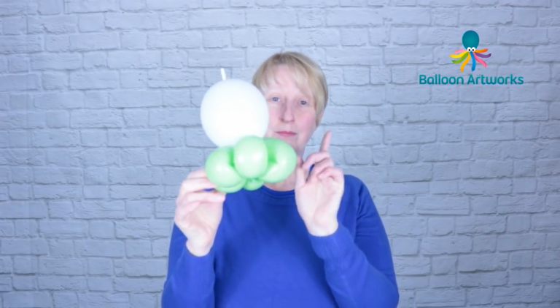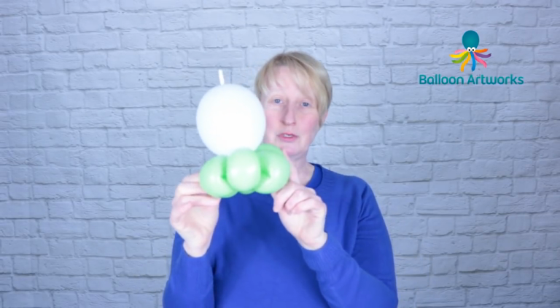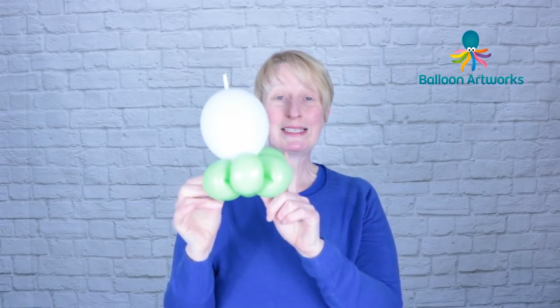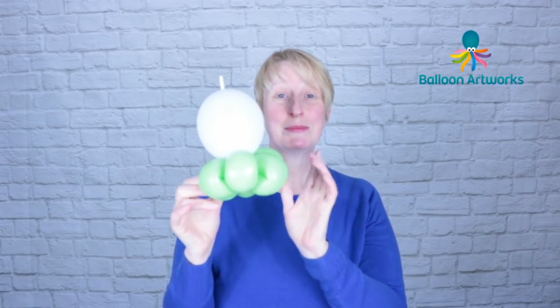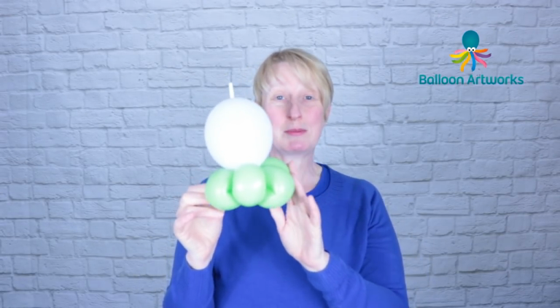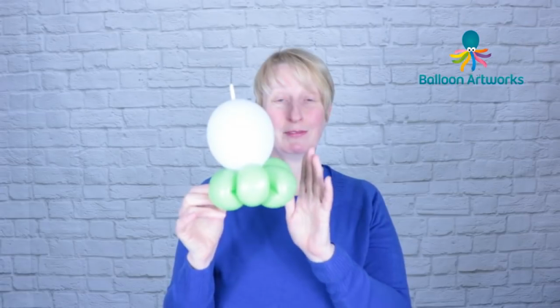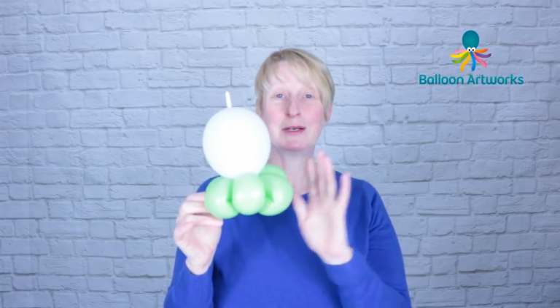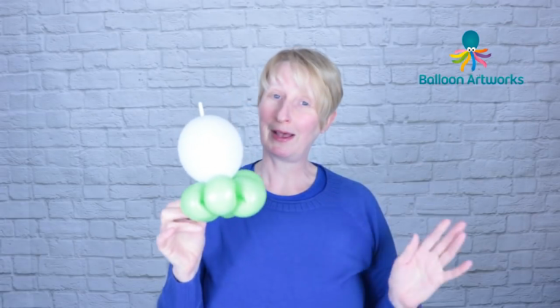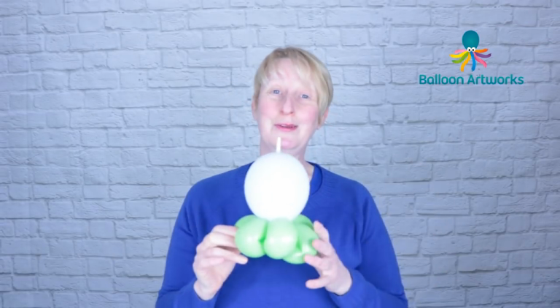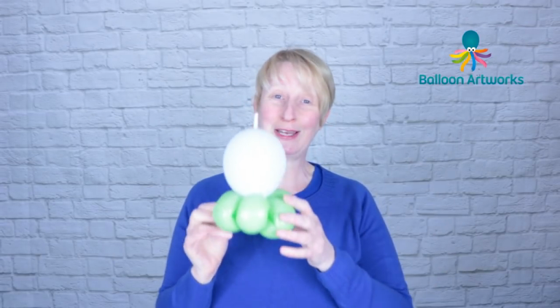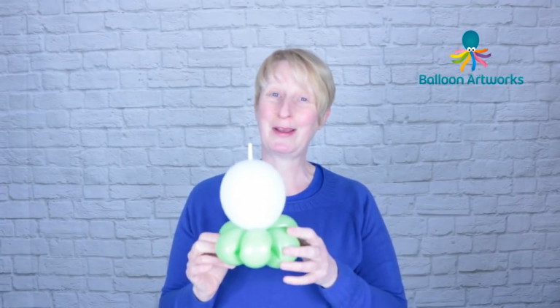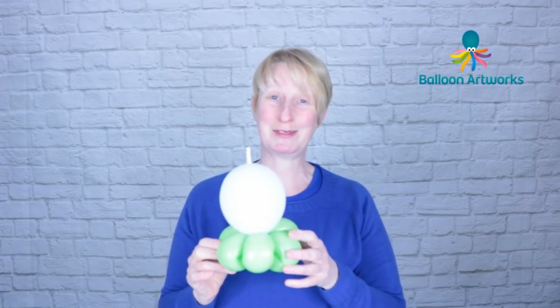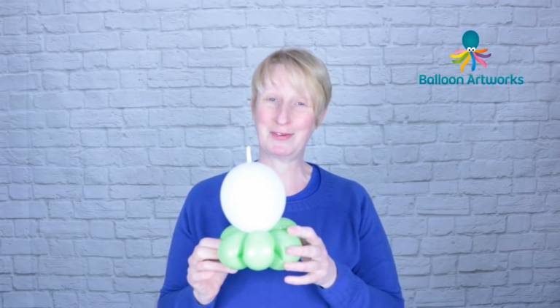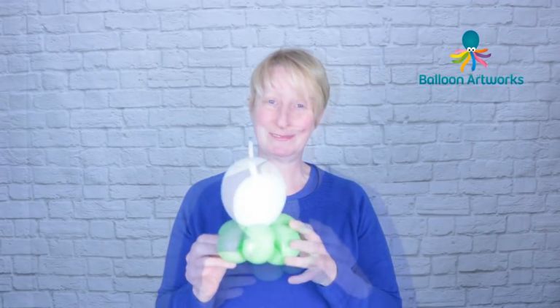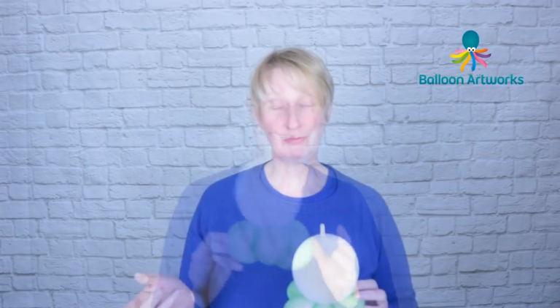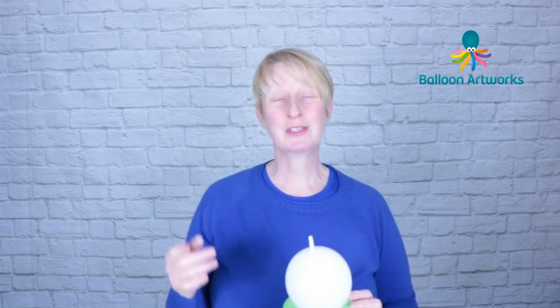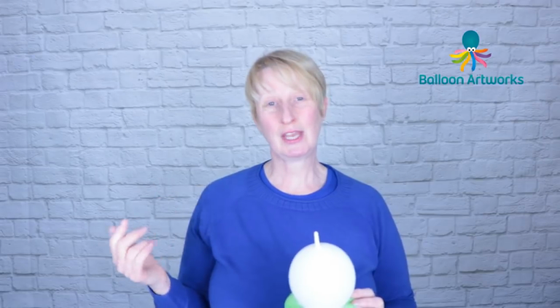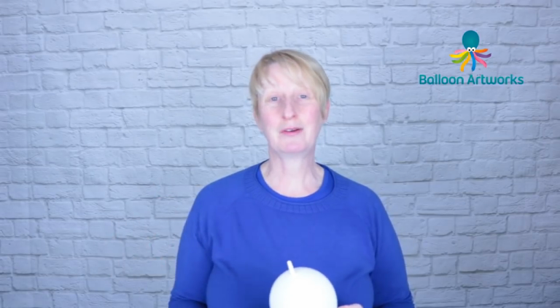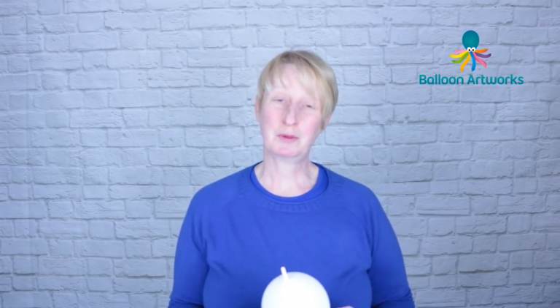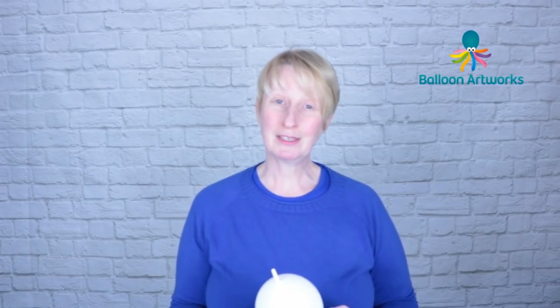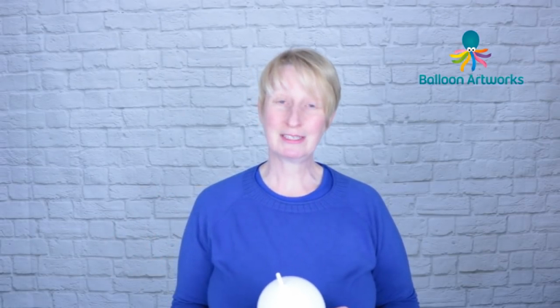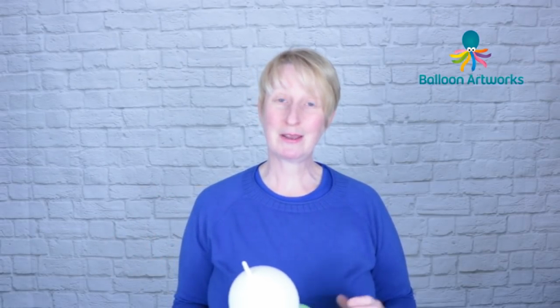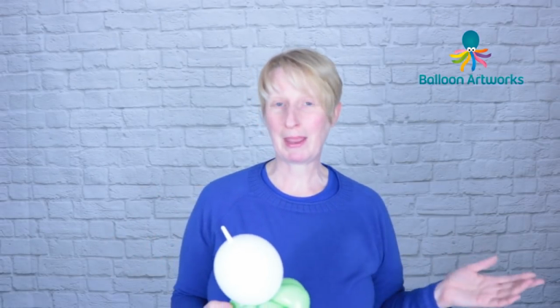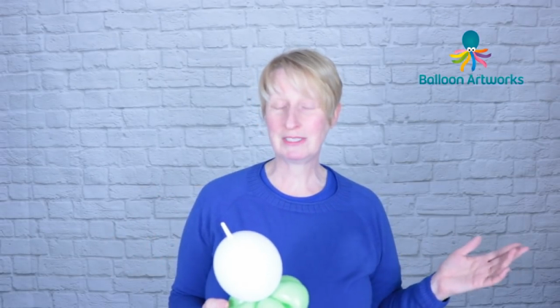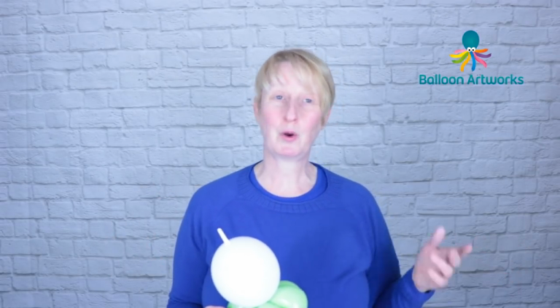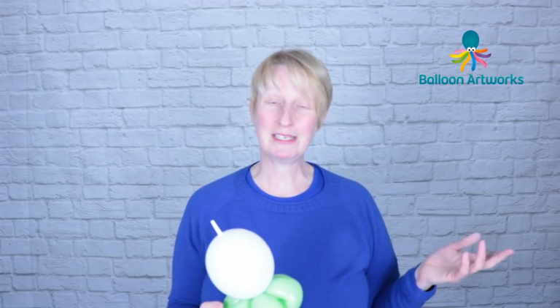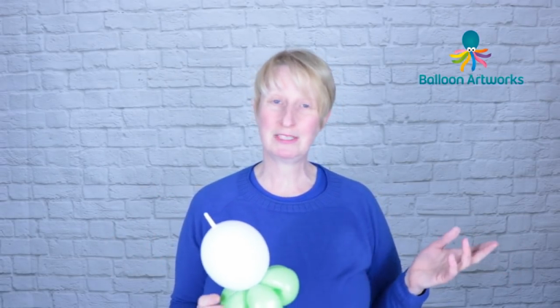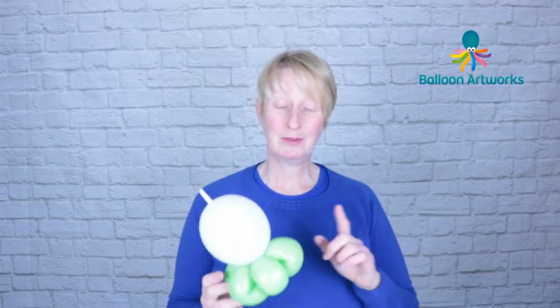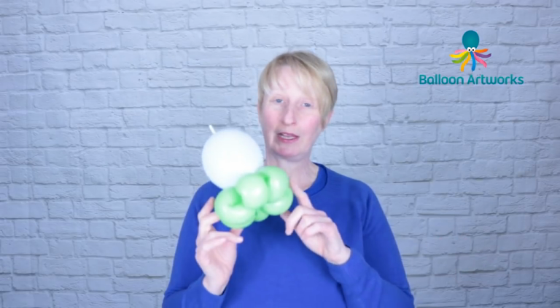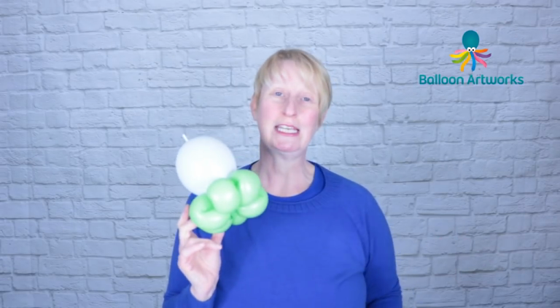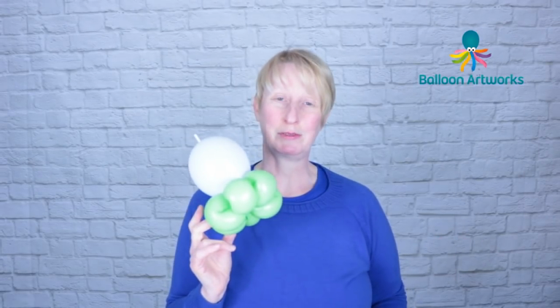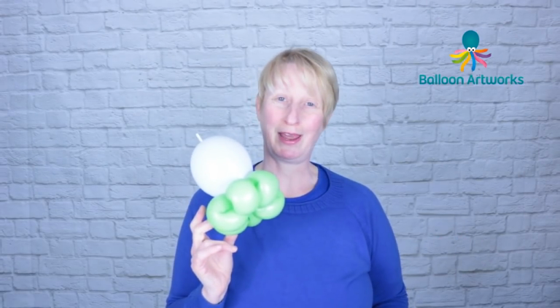I've shown you many times how to make the flower so I know you guys know how to do that already. If you don't, check out one of my earlier videos — my penguin video or my reindeer video — and you'll see how to make the flower.